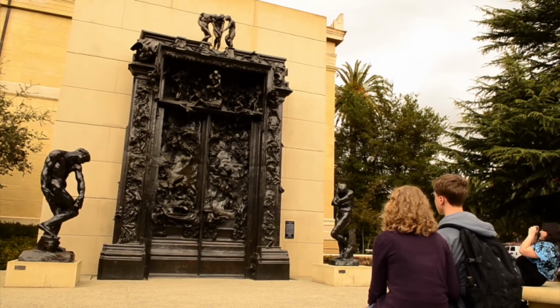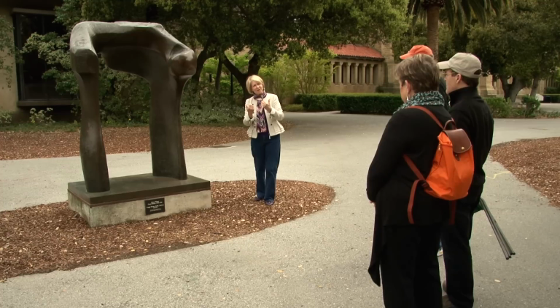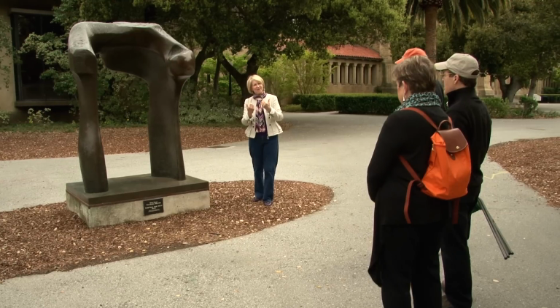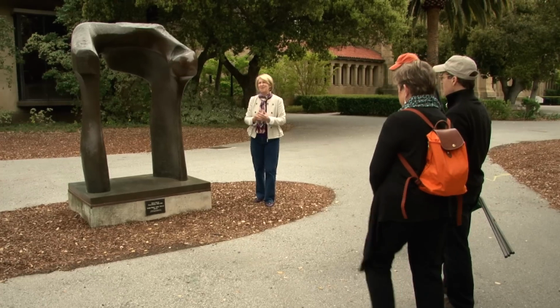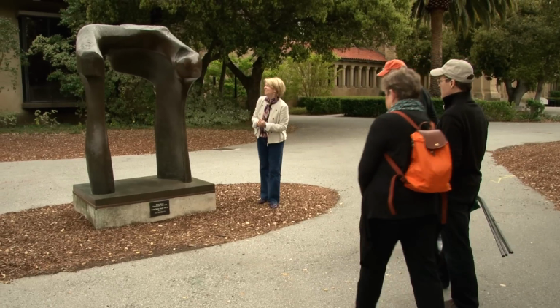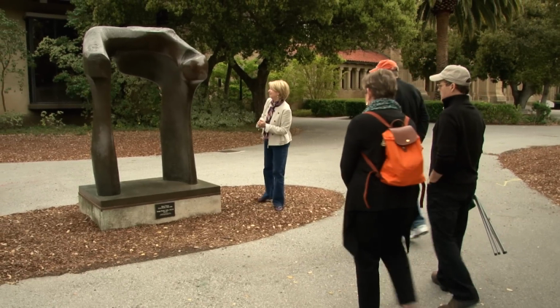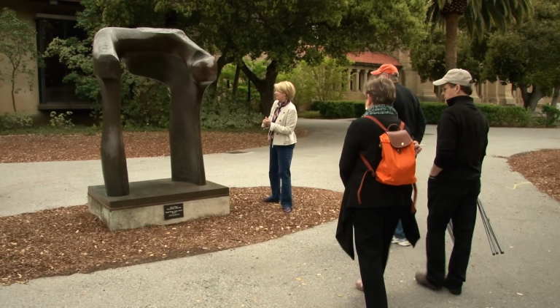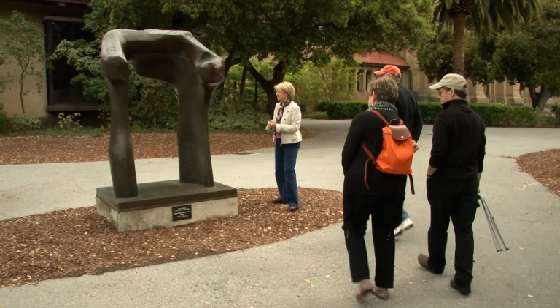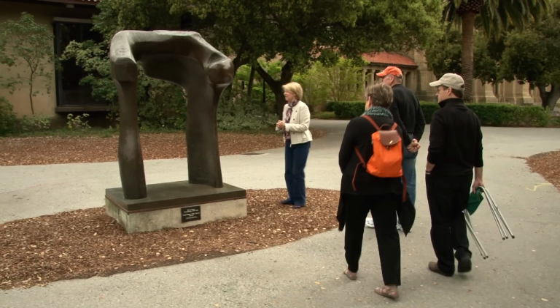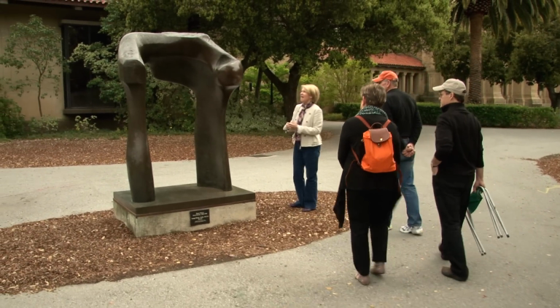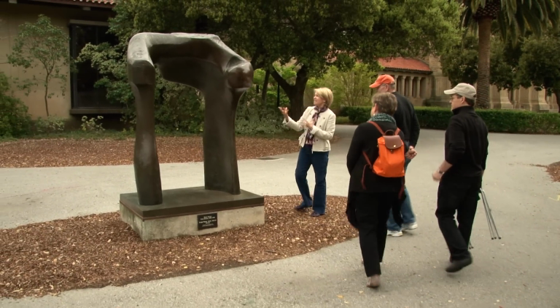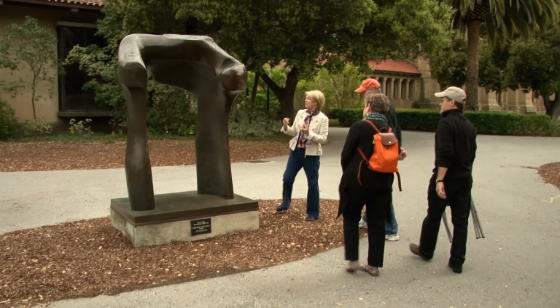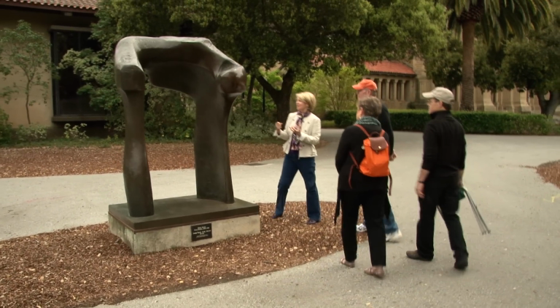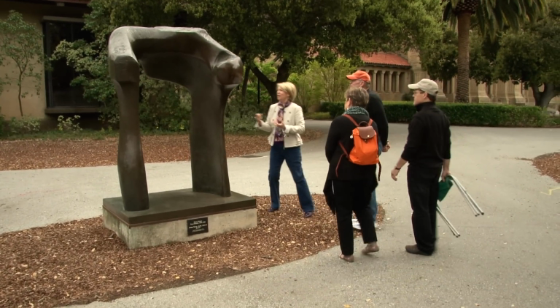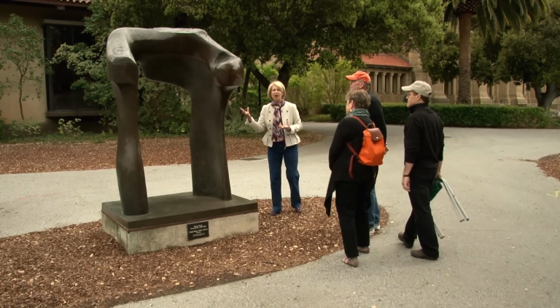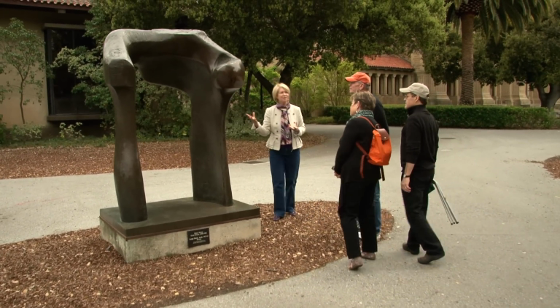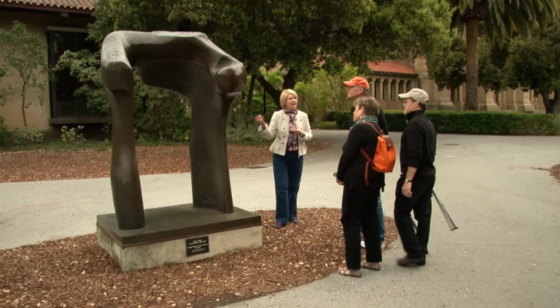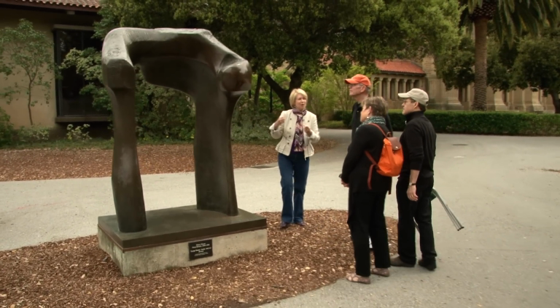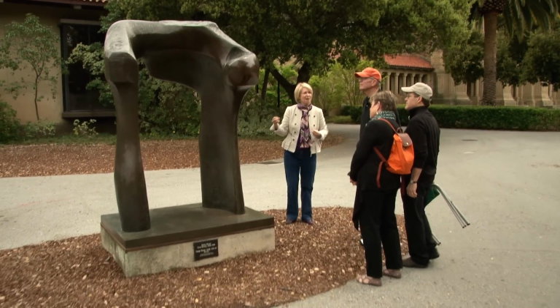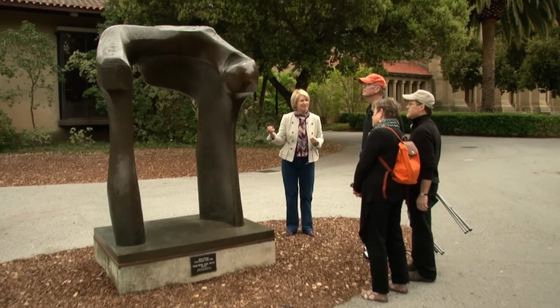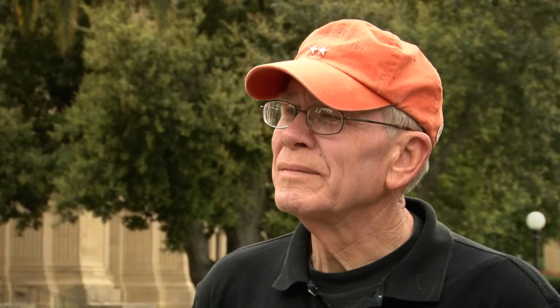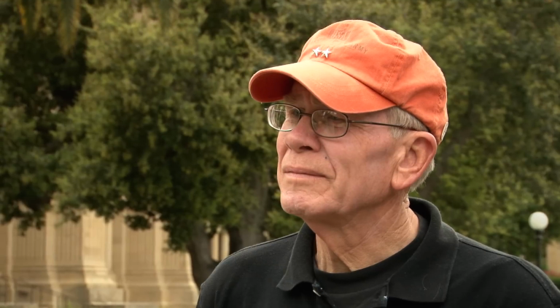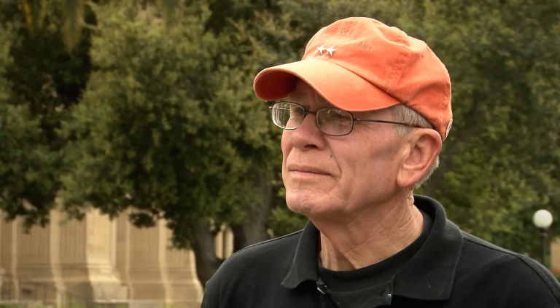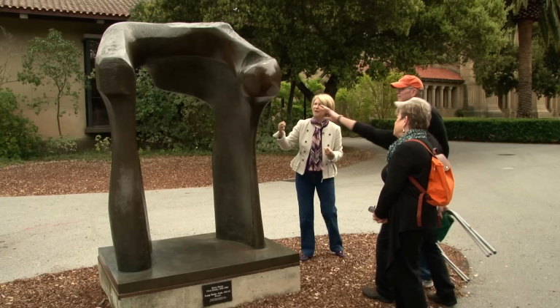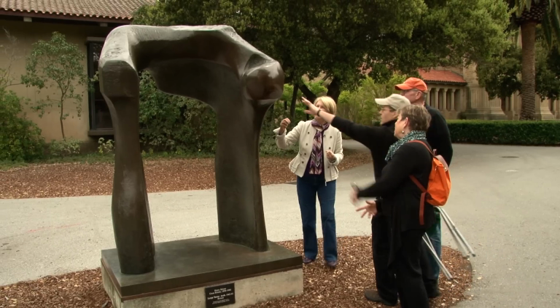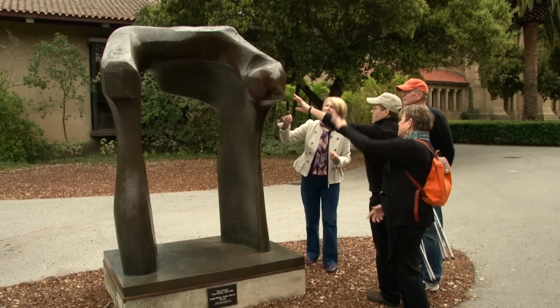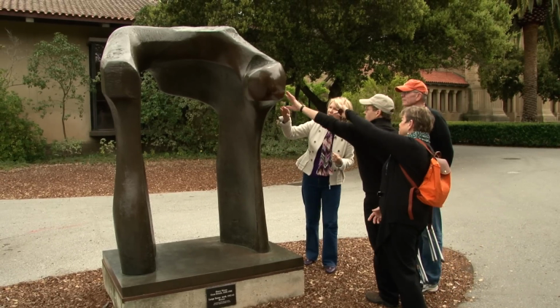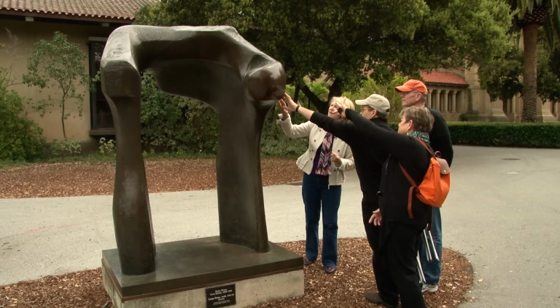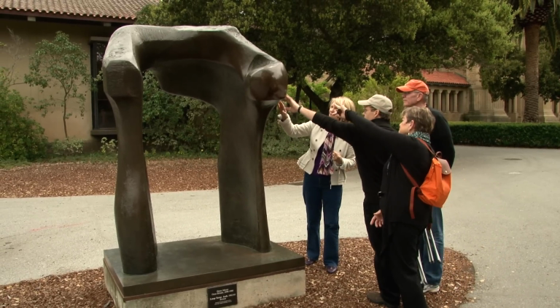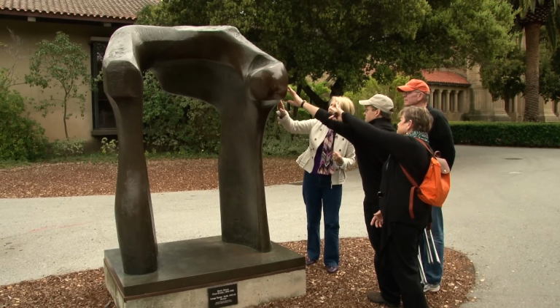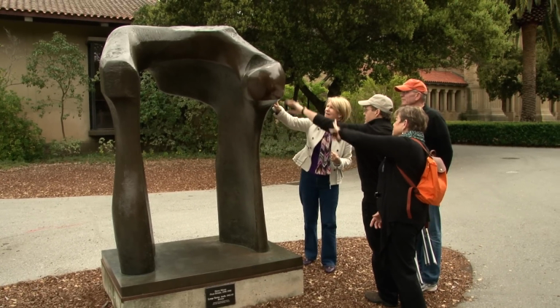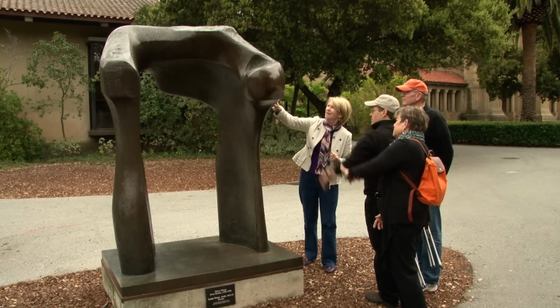Come closer because I want you to take a look at the surface. For those of you who want to learn more about the sculptures, we offer guided tours. Can you see some carving going on? We have over 48 sculptures on campus.